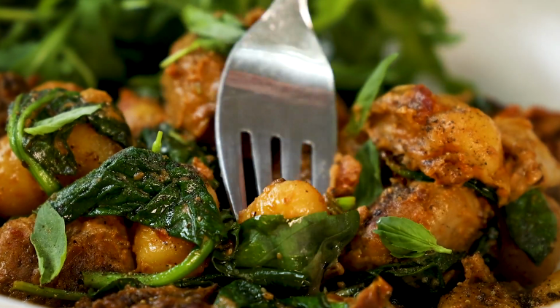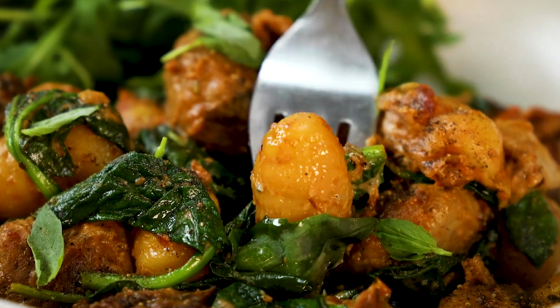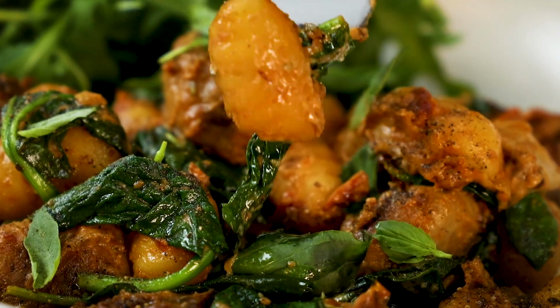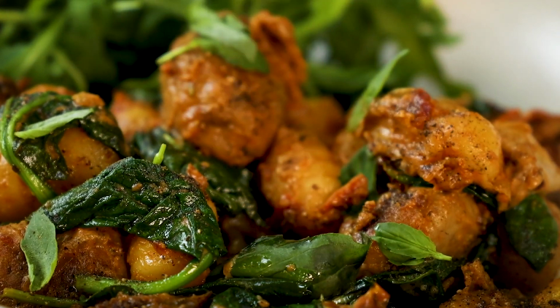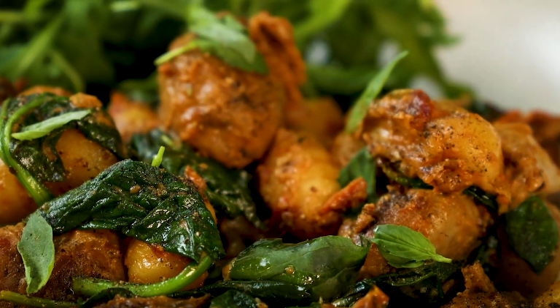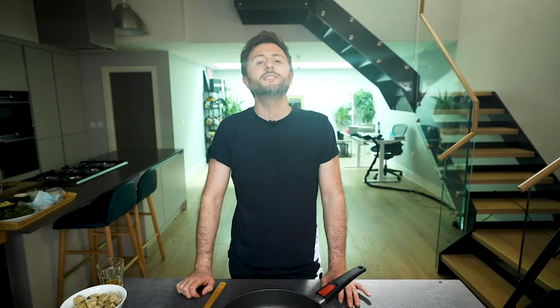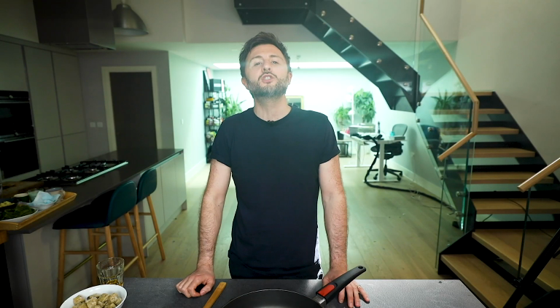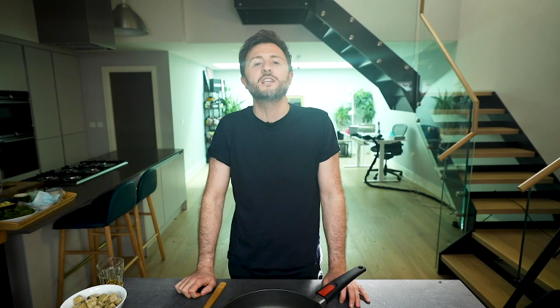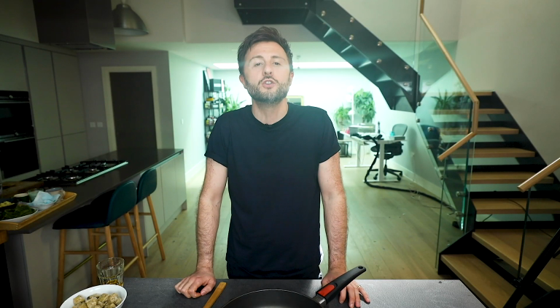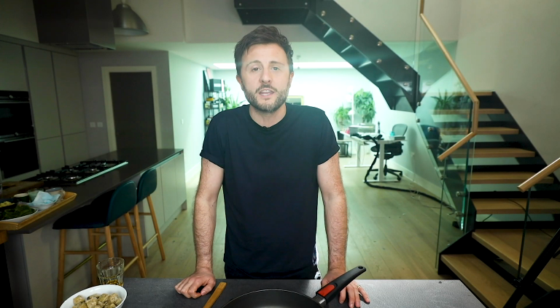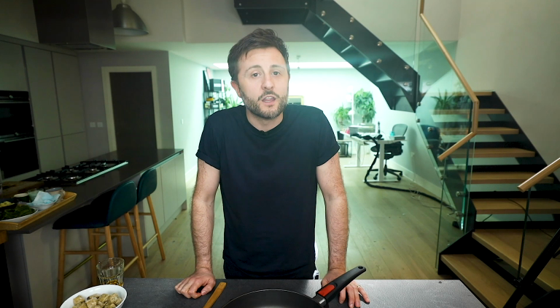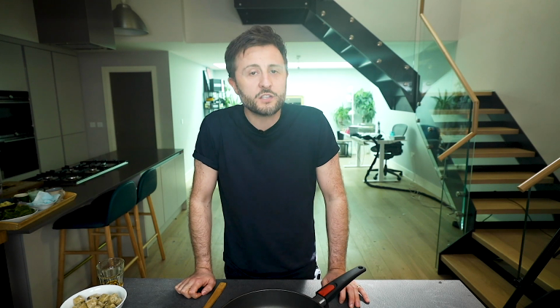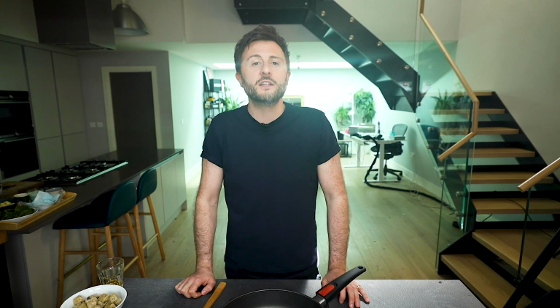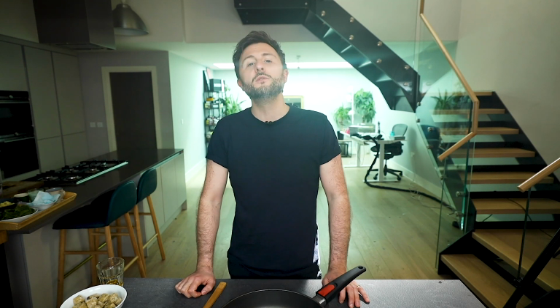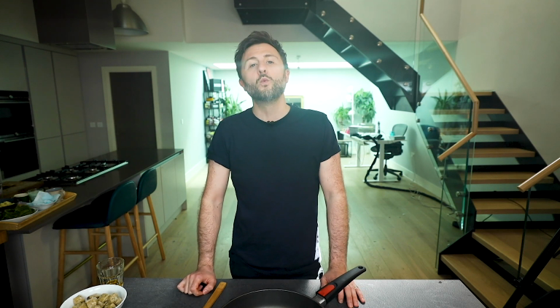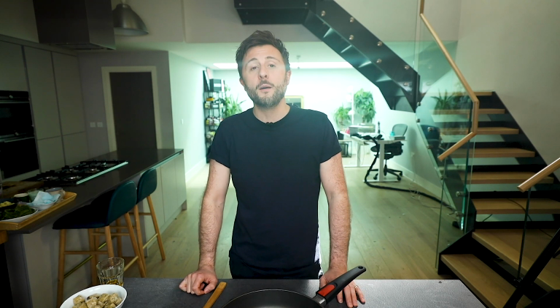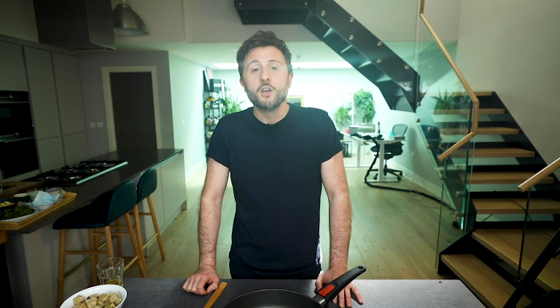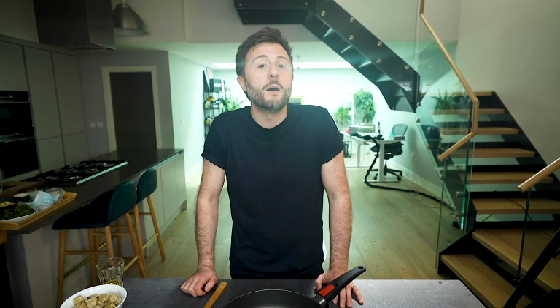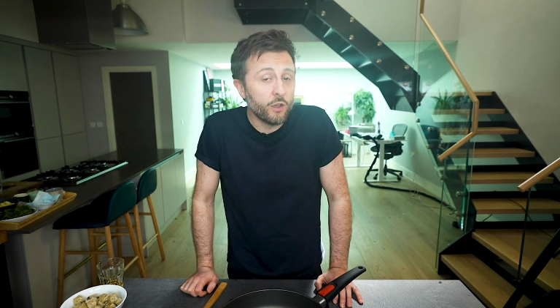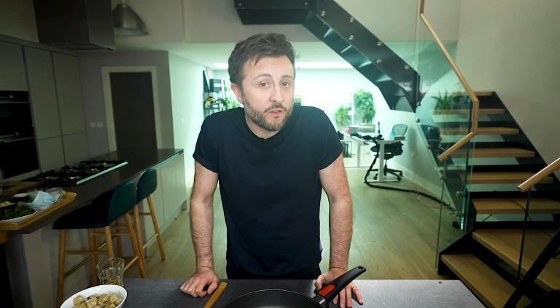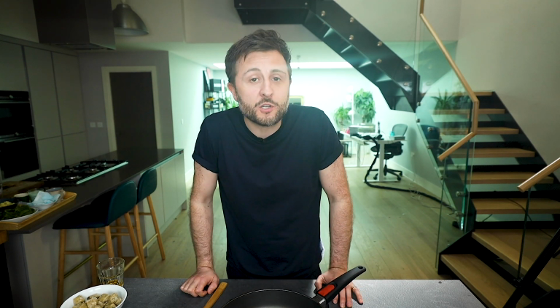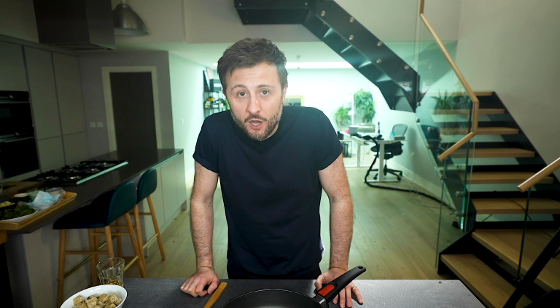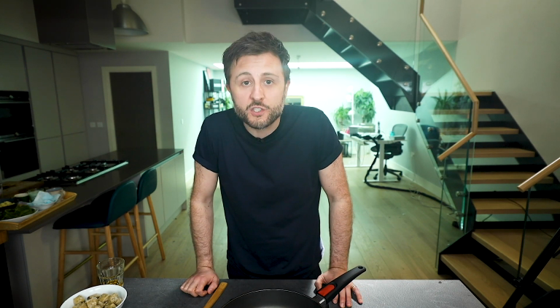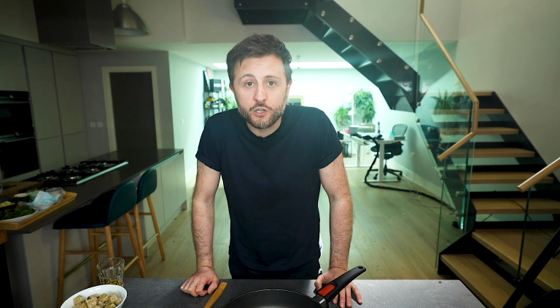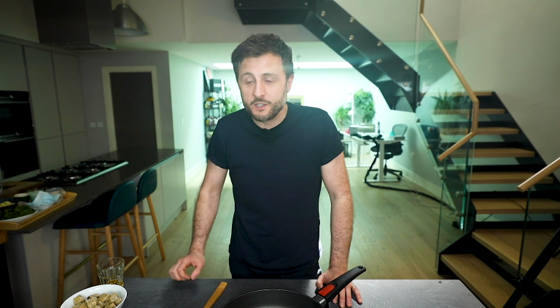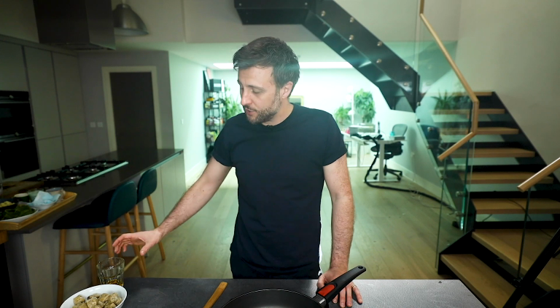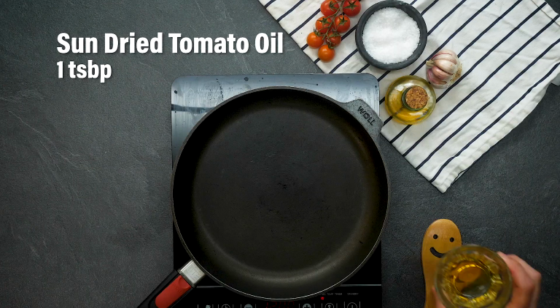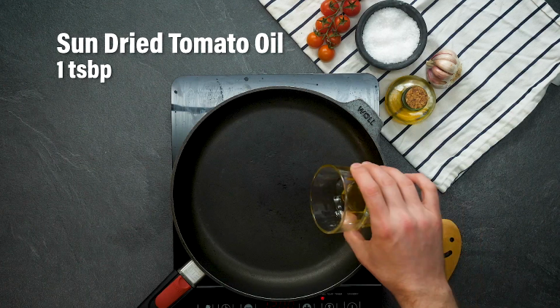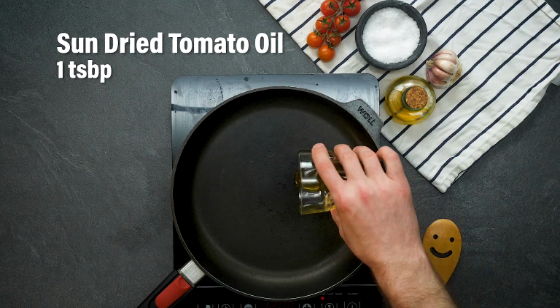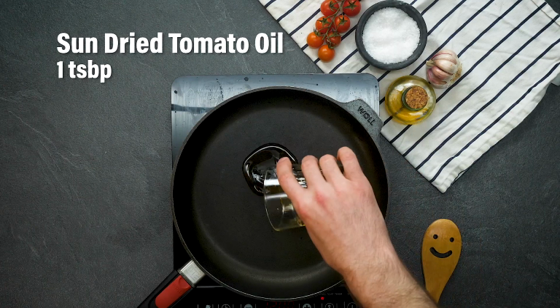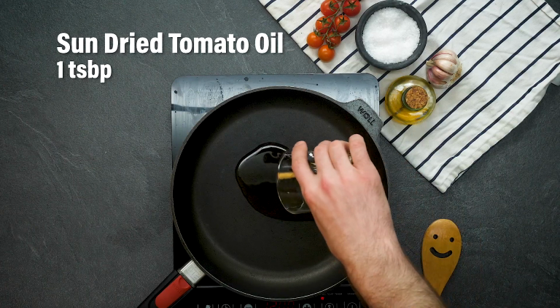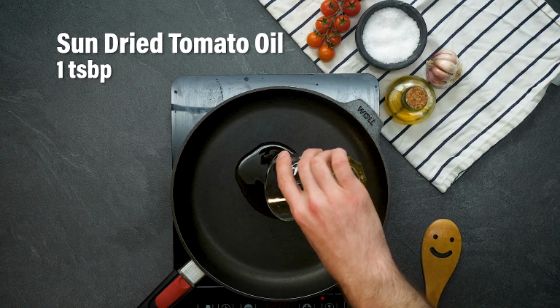Today we're going to show you how to make a saucy sausage gnocchi and the first thing that we need to do is warm up some oil from a jar of sun-dried tomatoes. Right, our oil is at the right heat now.